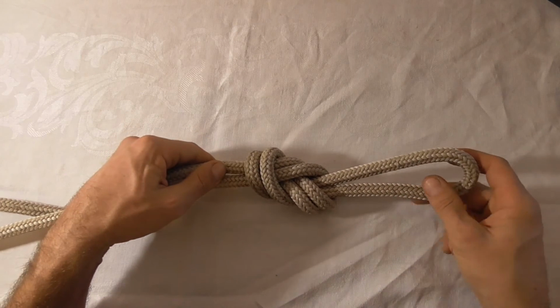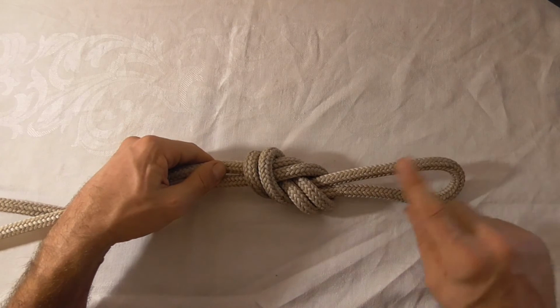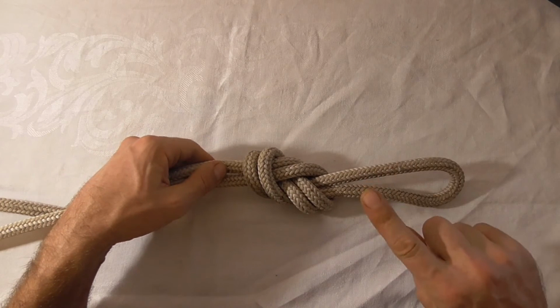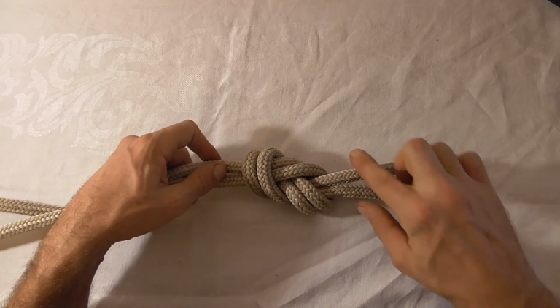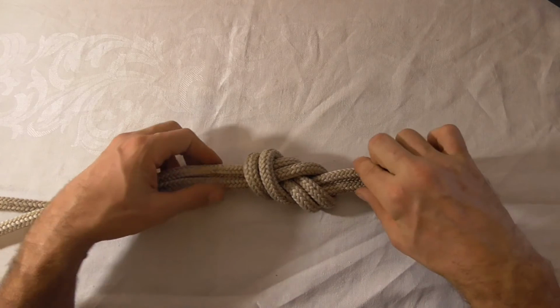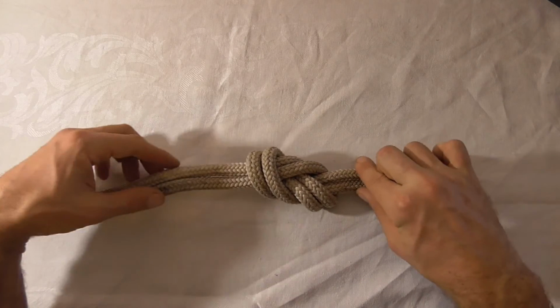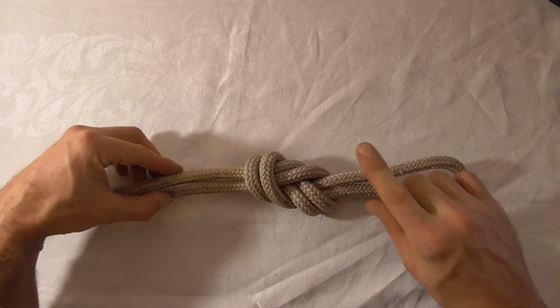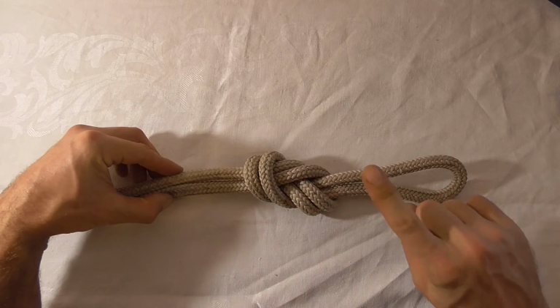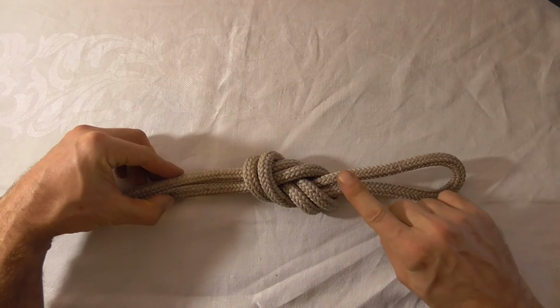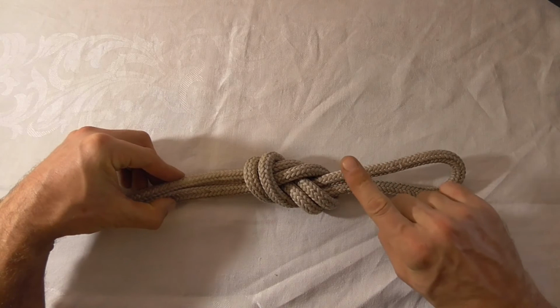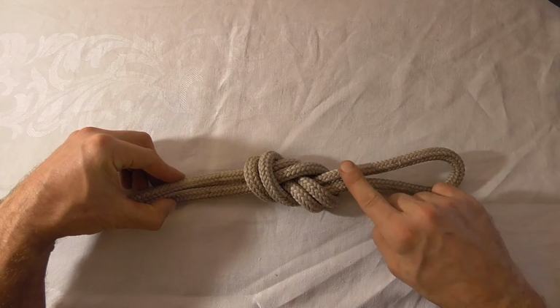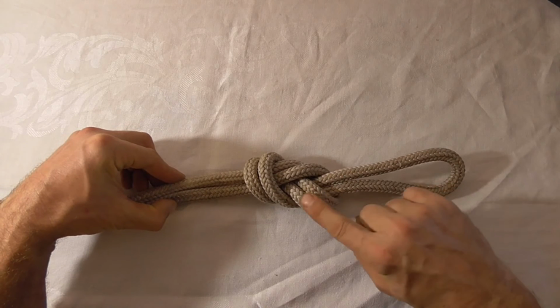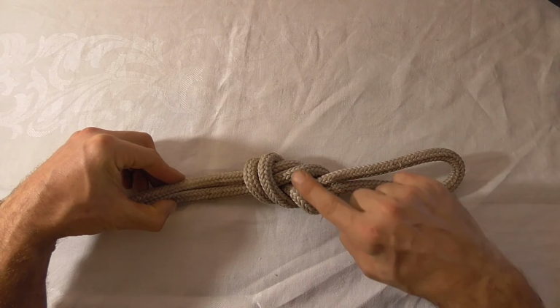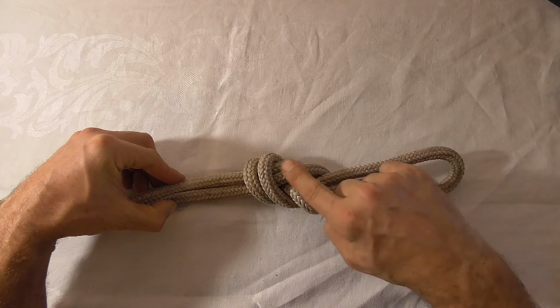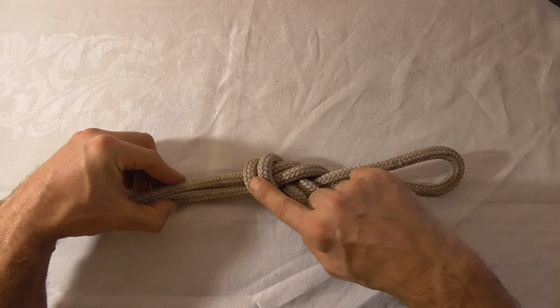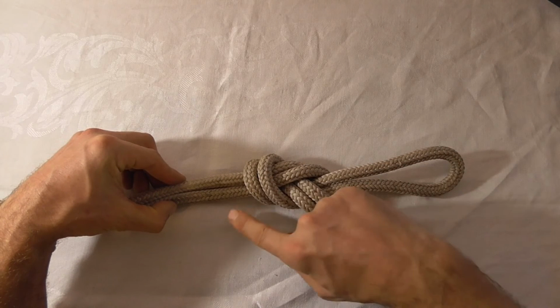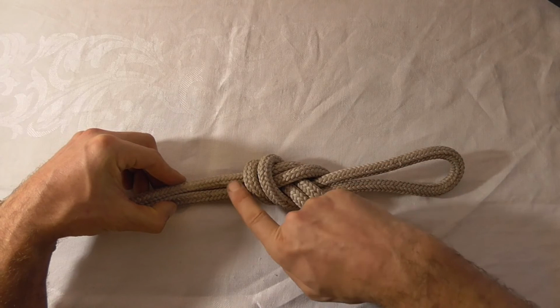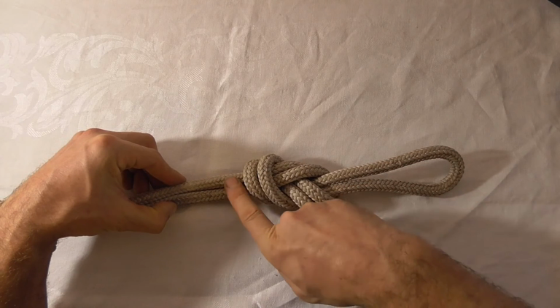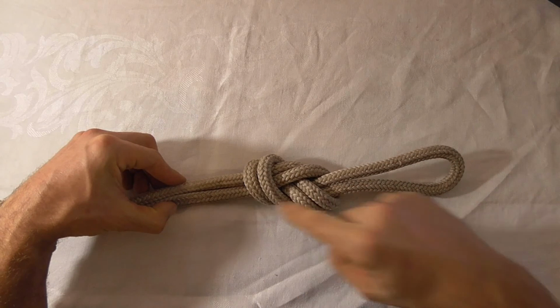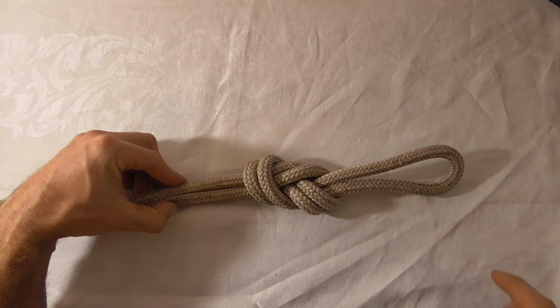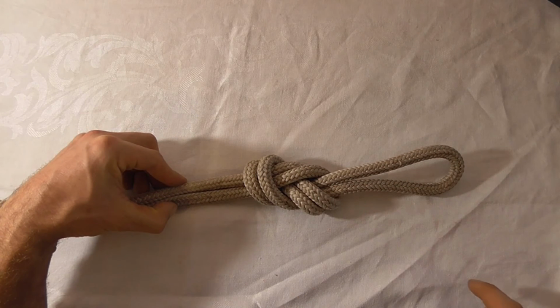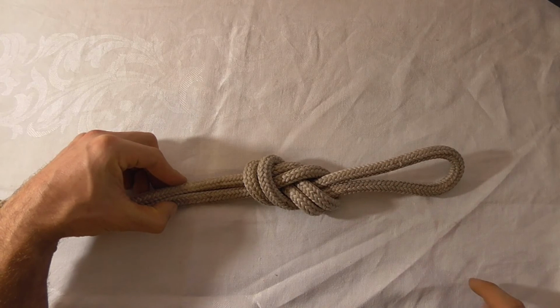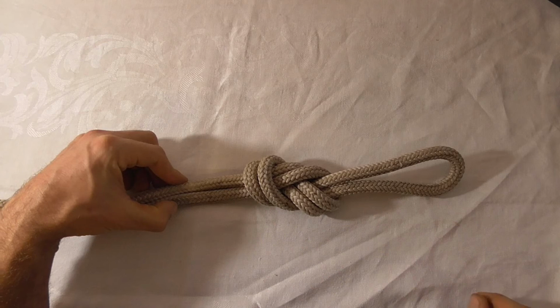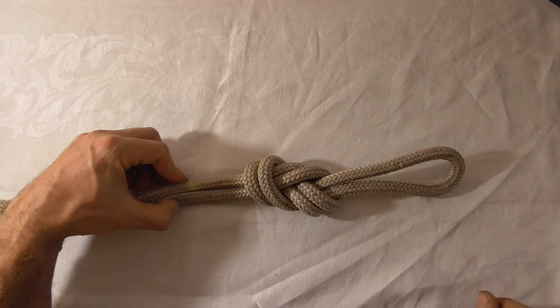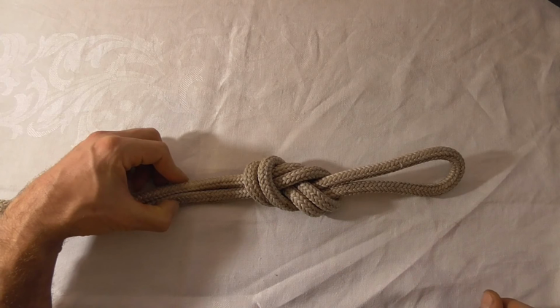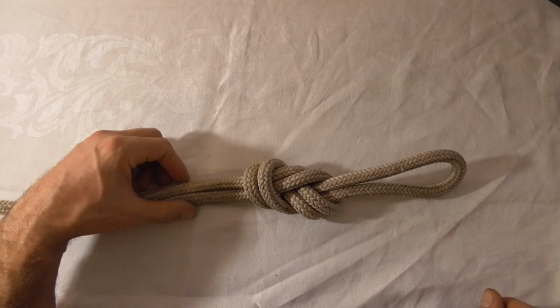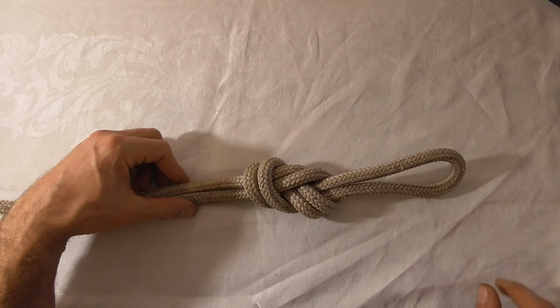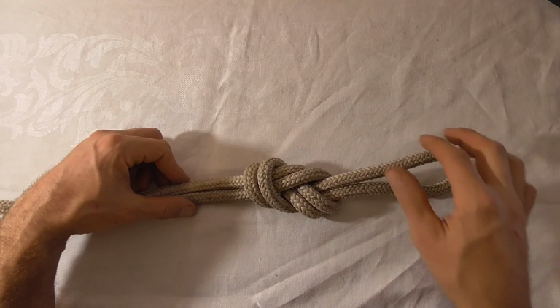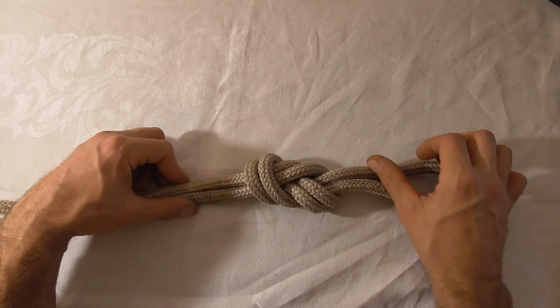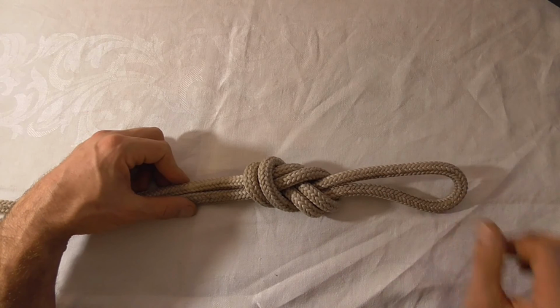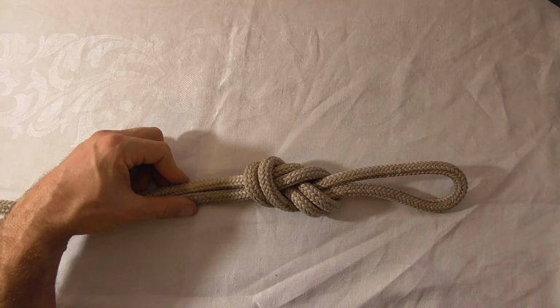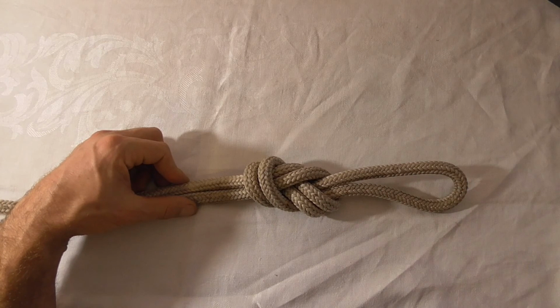And we should have five parallel strands — one, two, three, four, five. And that is your finished figure eight on a bight.